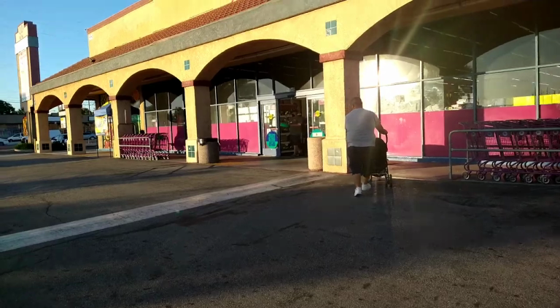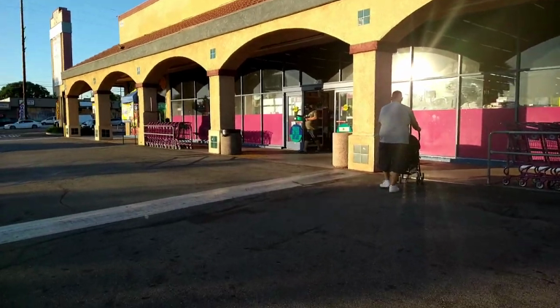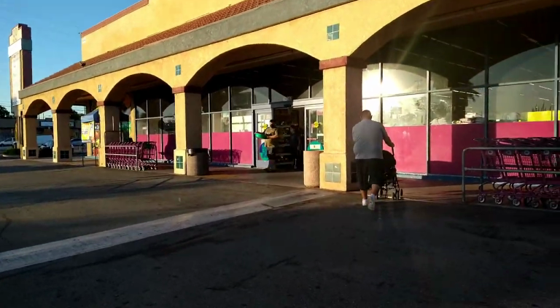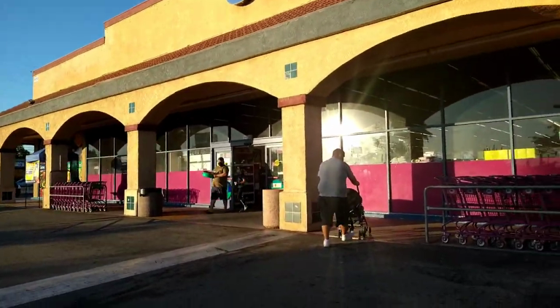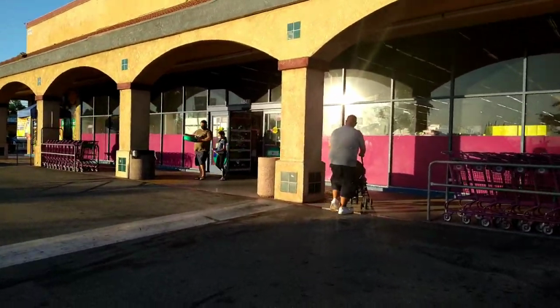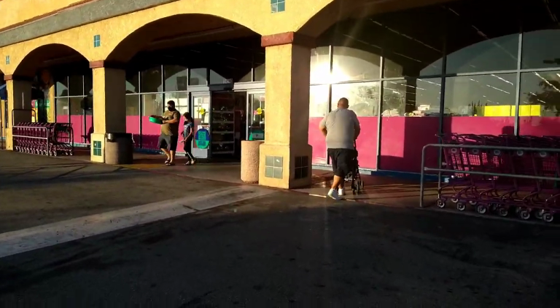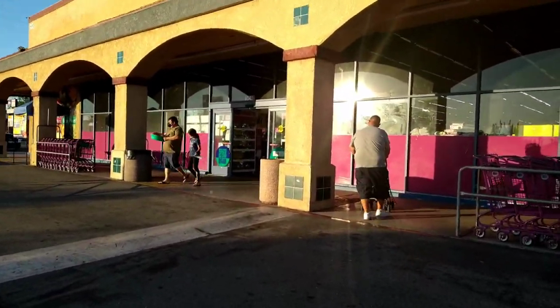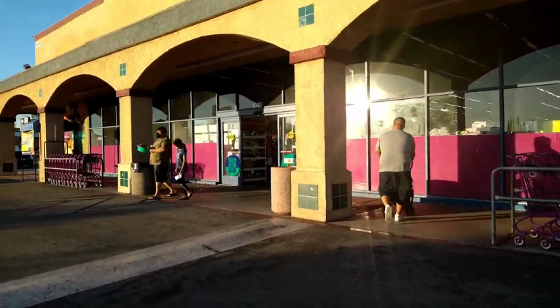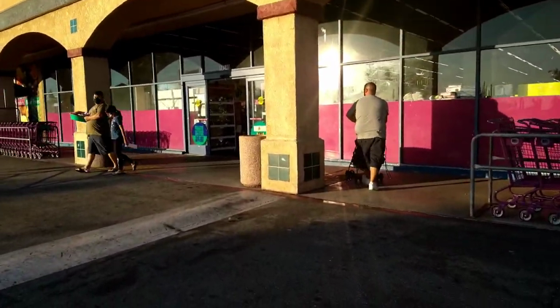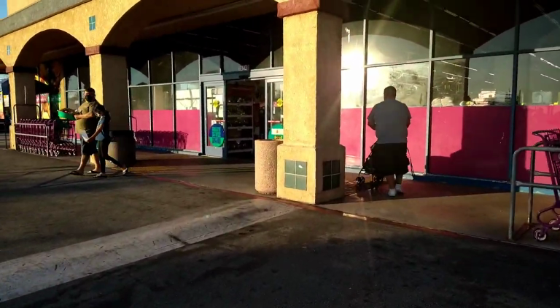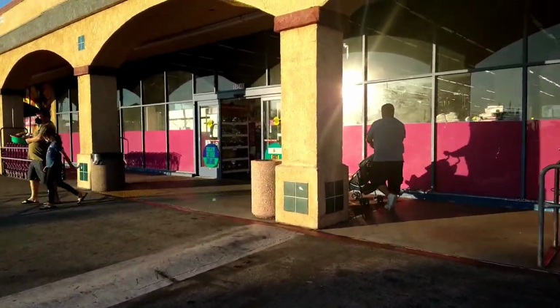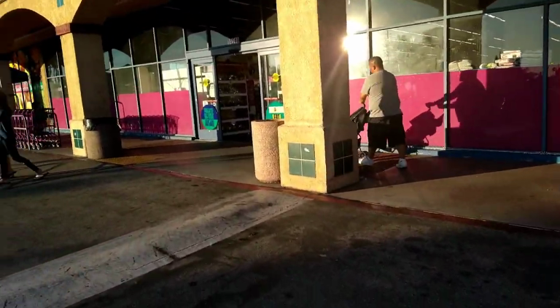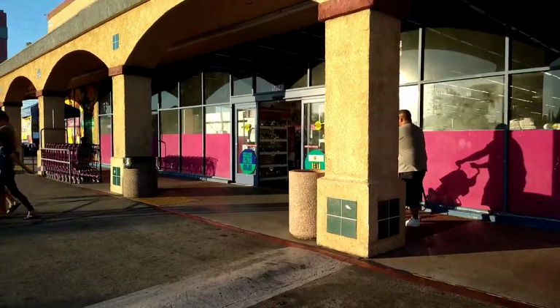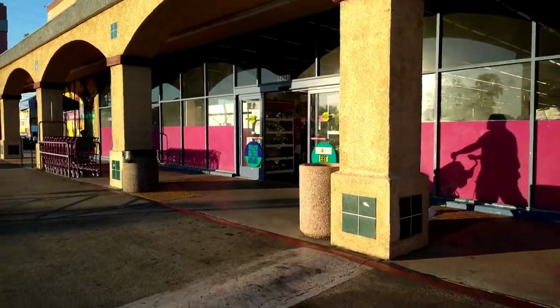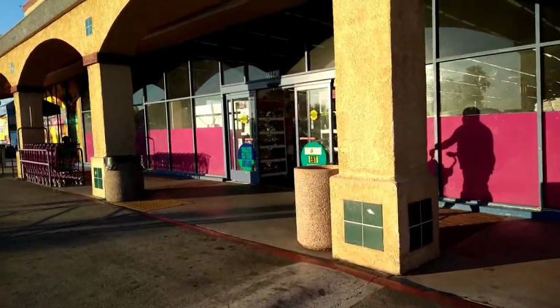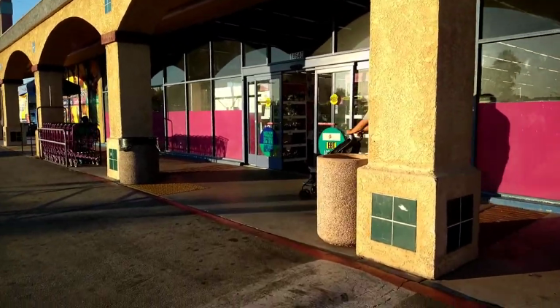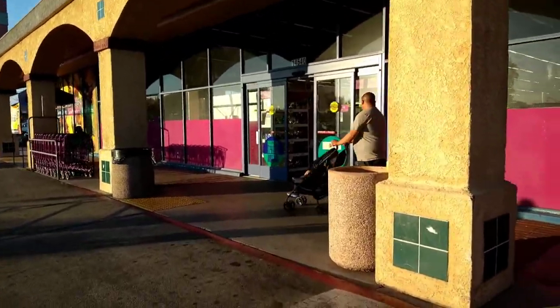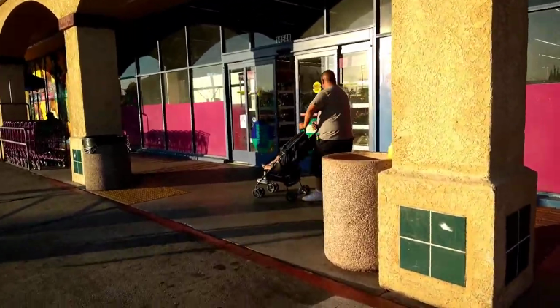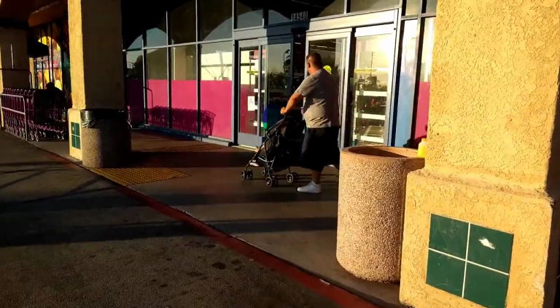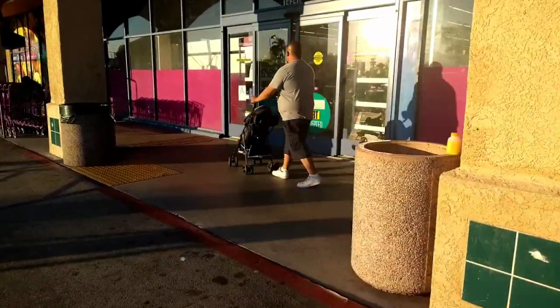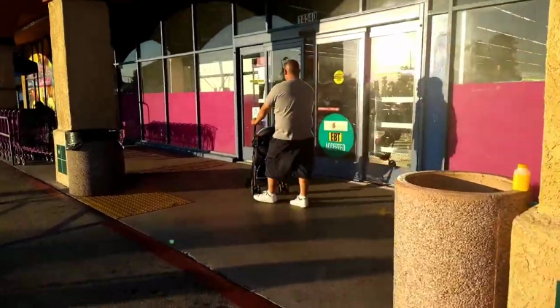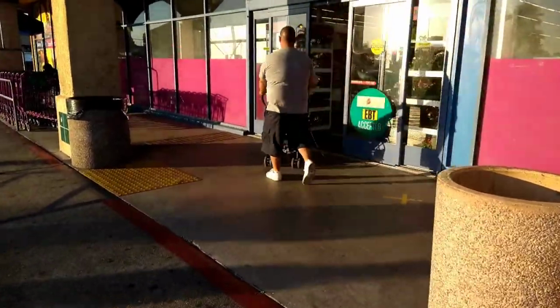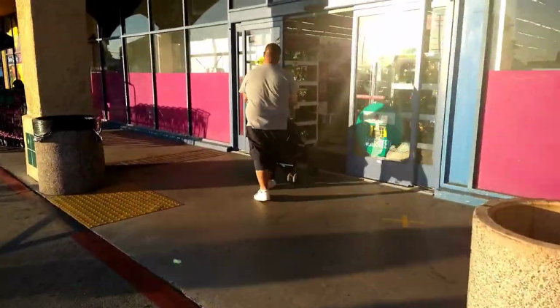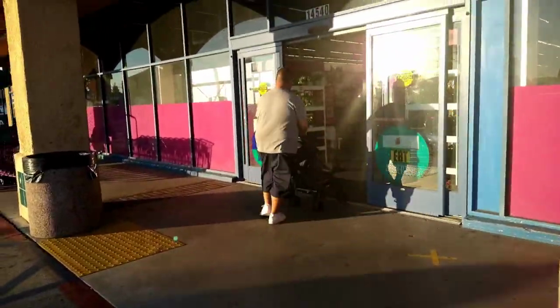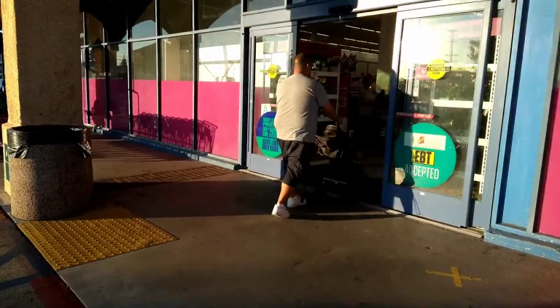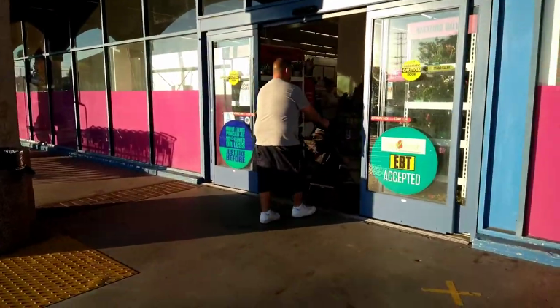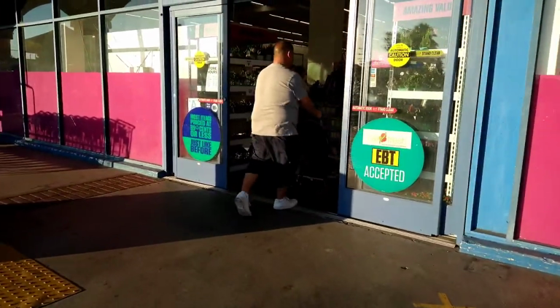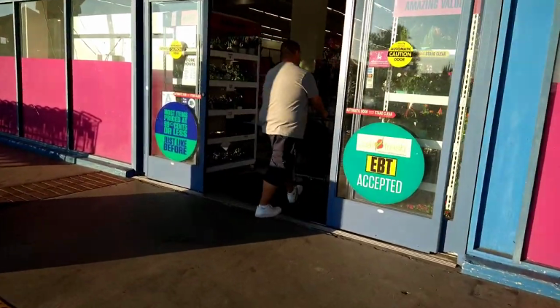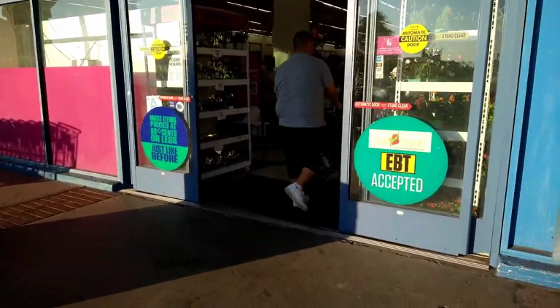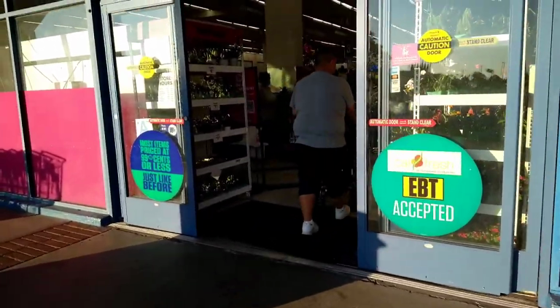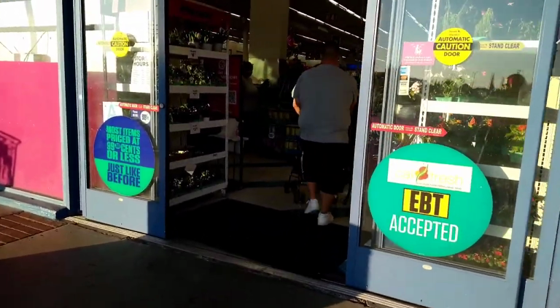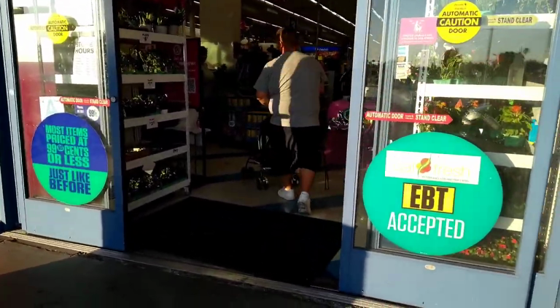All right guys, so I'm walking into the 99. I'm at the Luffingwell Street in La Mirada. This store is new to me — my husband brought me to this location. So let's just walk right in and see what they have.